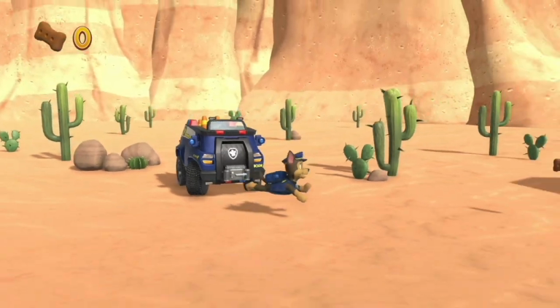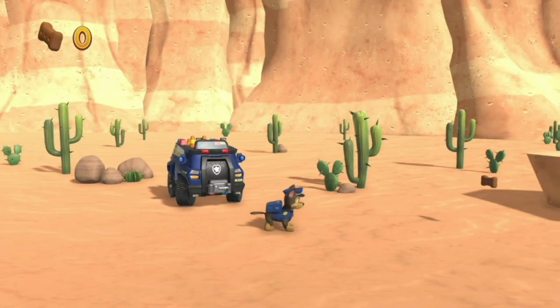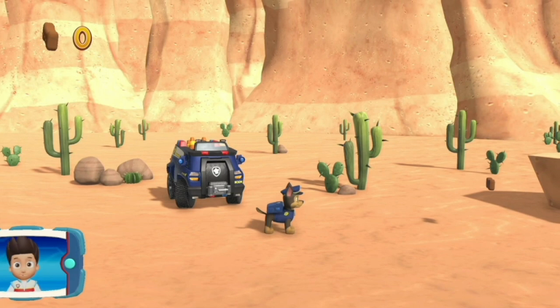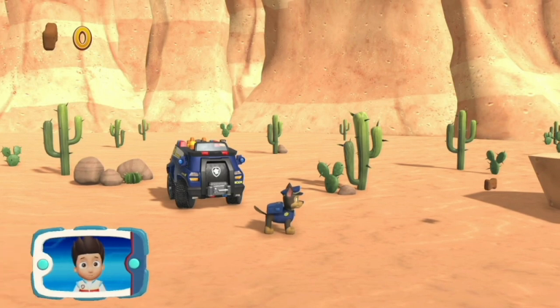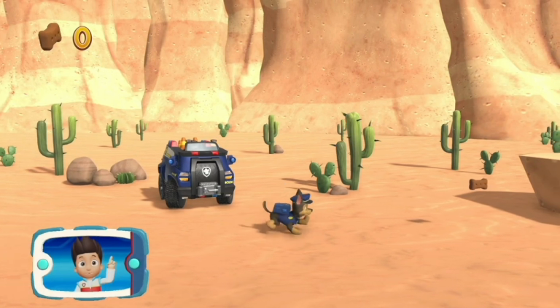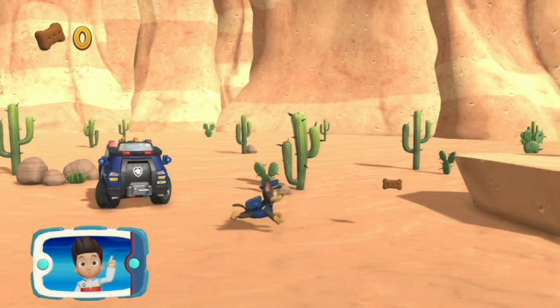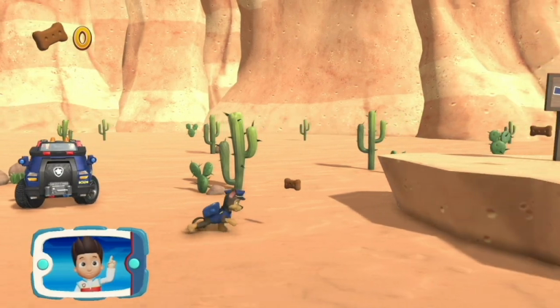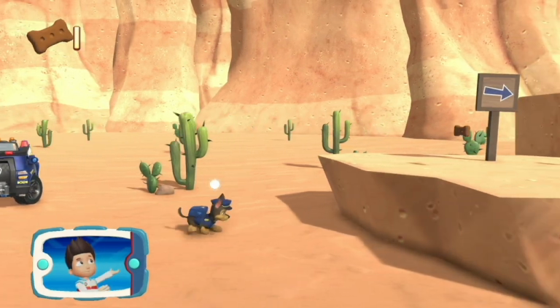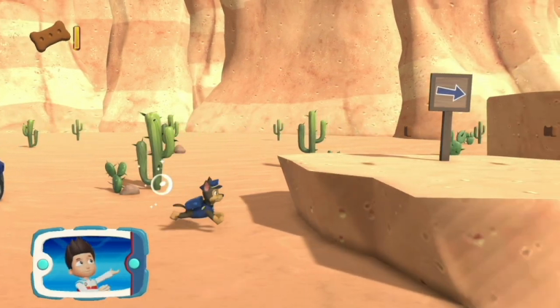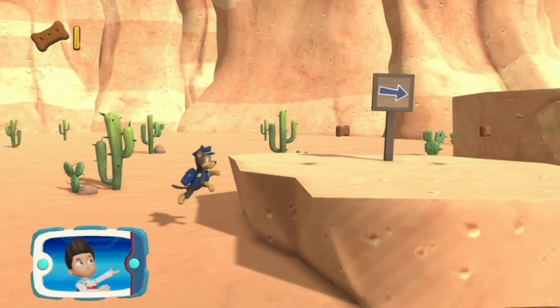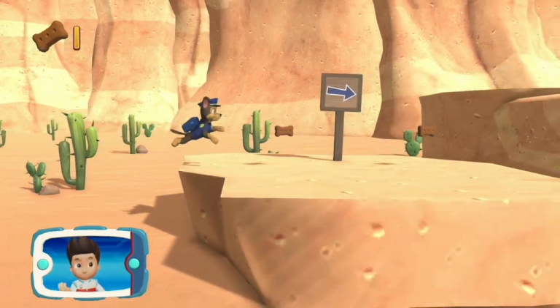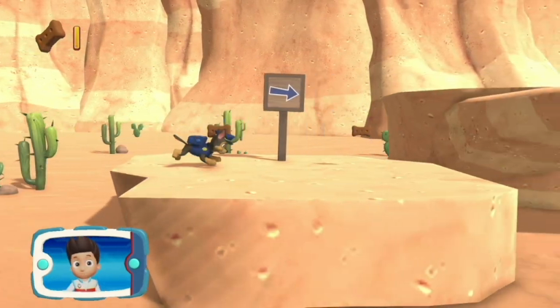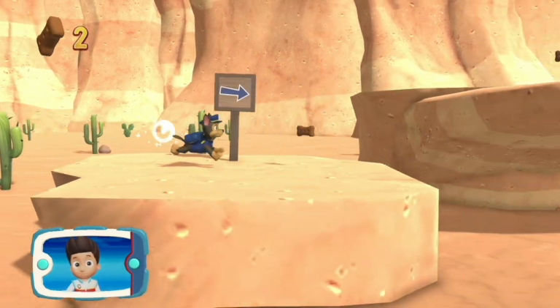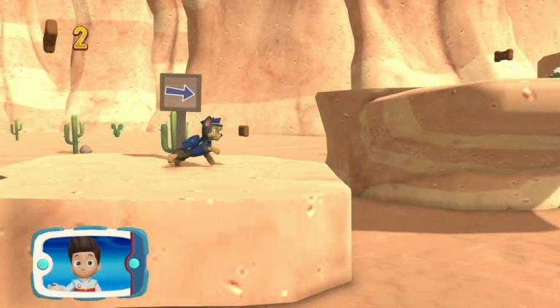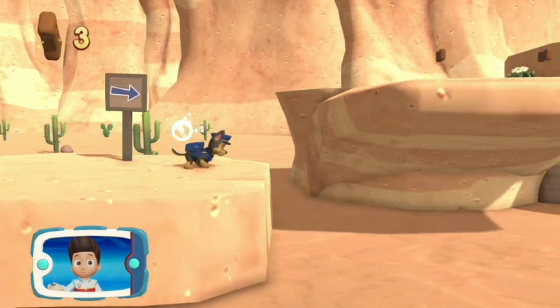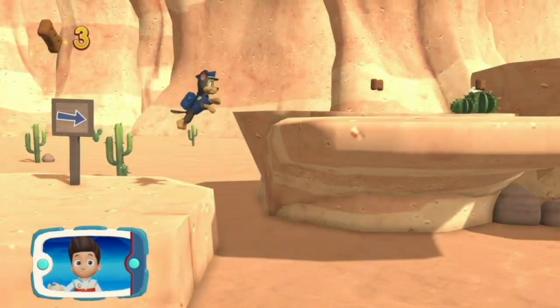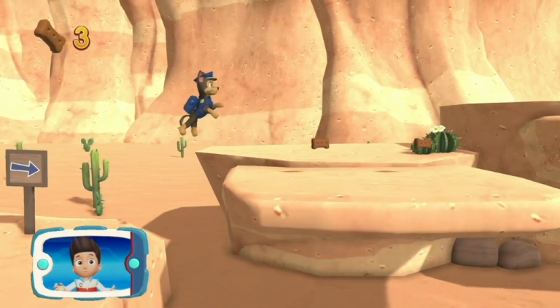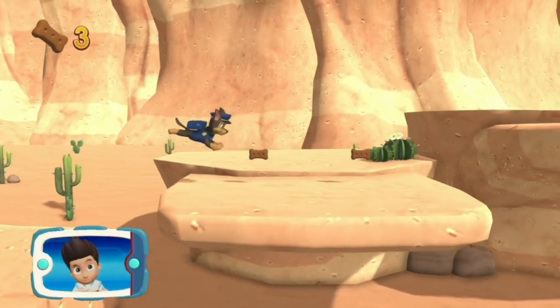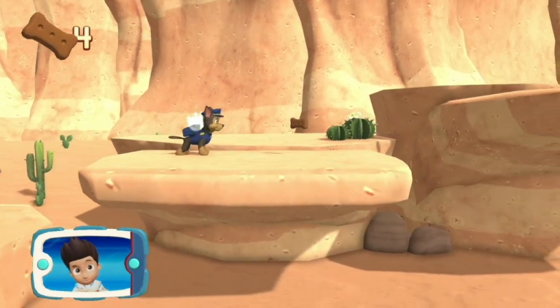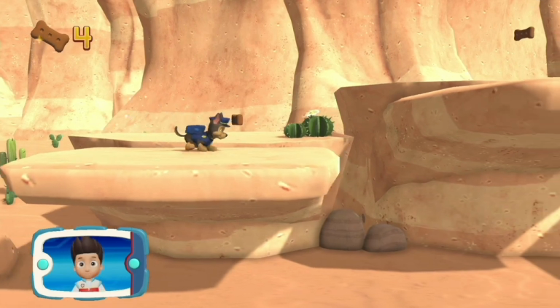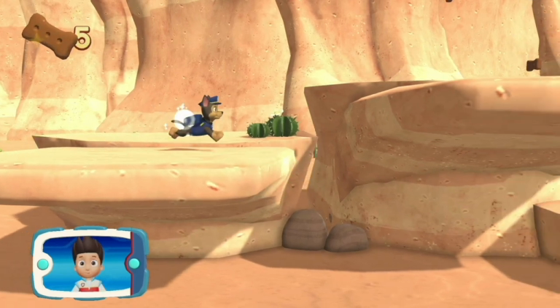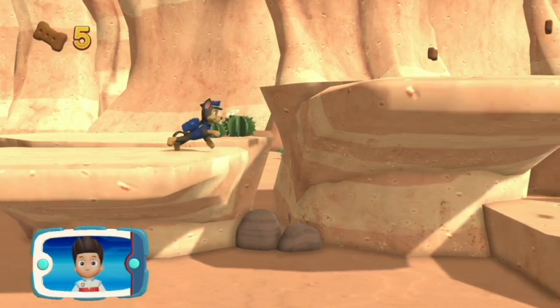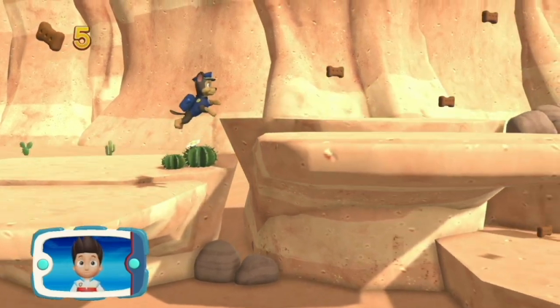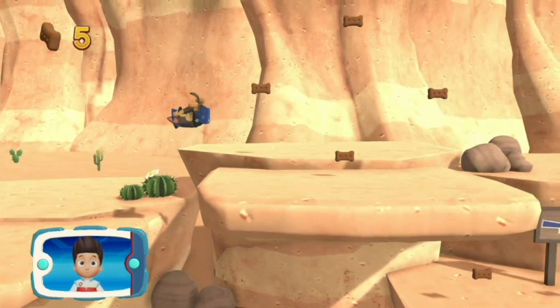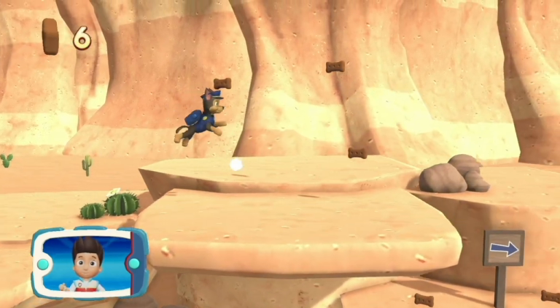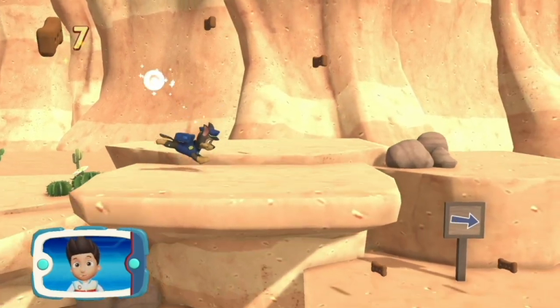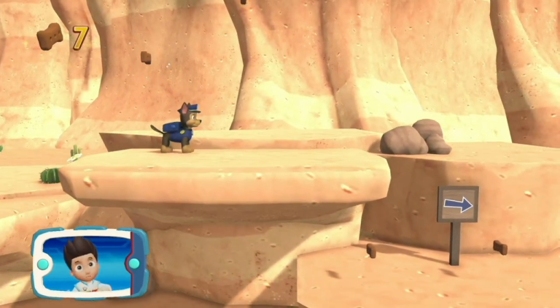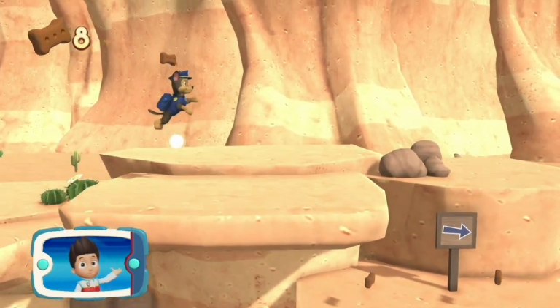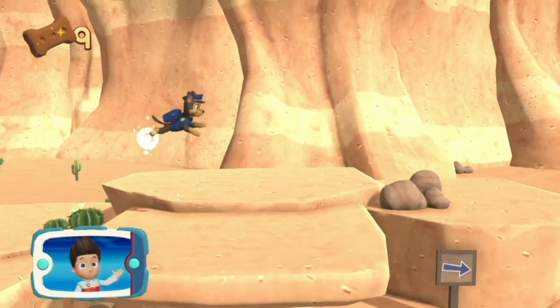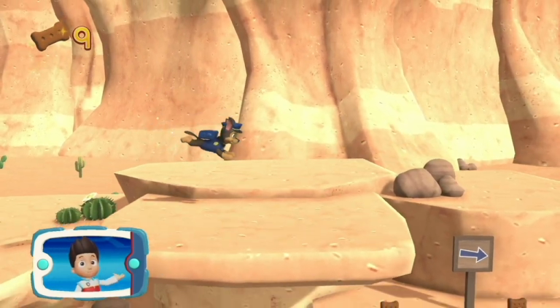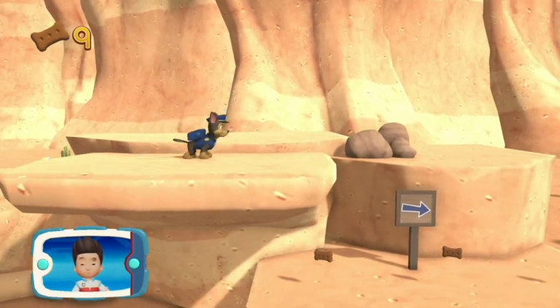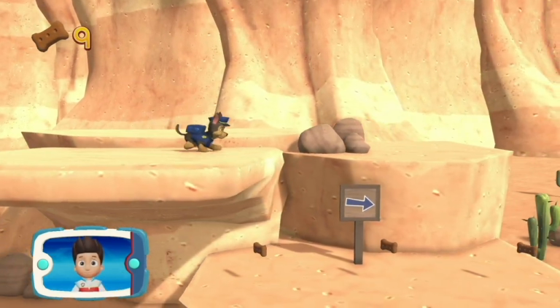Chase! Jake fell and got hurt in the canyon. Chase needs to find Jake's scent so that Marshall can use his medical pup pack to patch him up. Let's go, Paw Patrol!